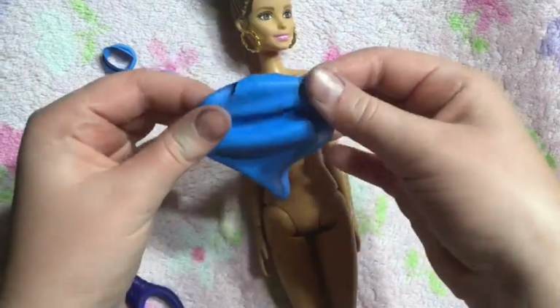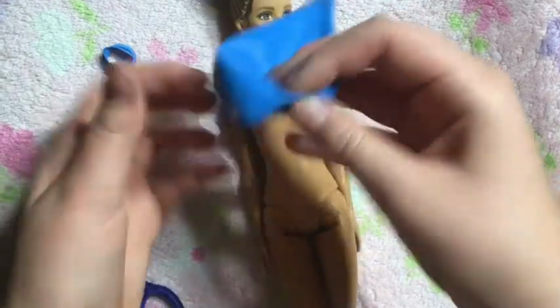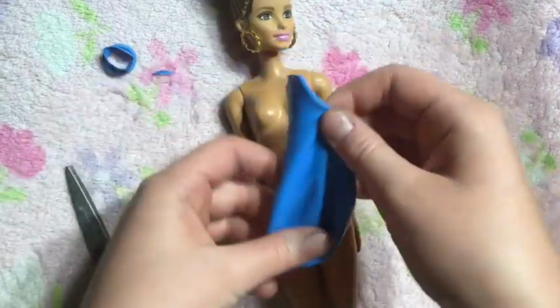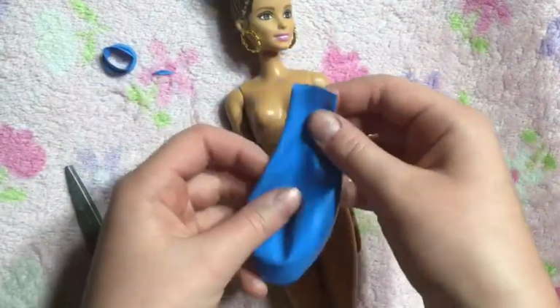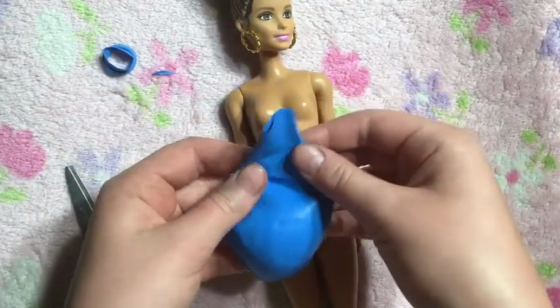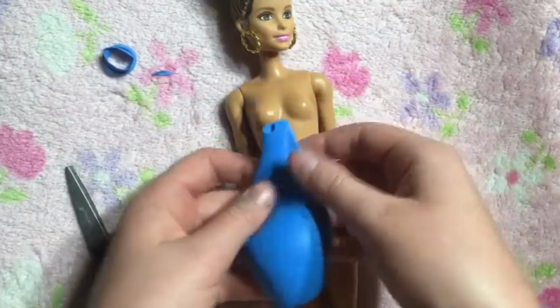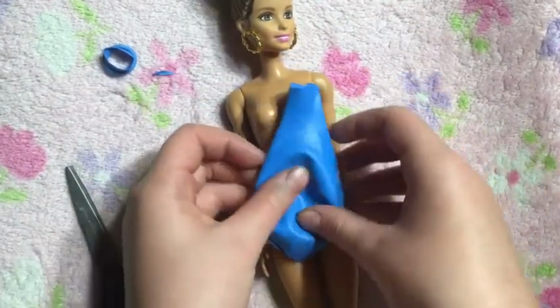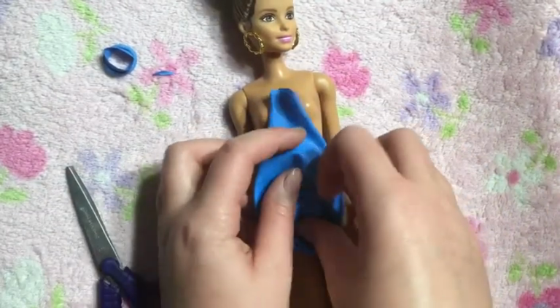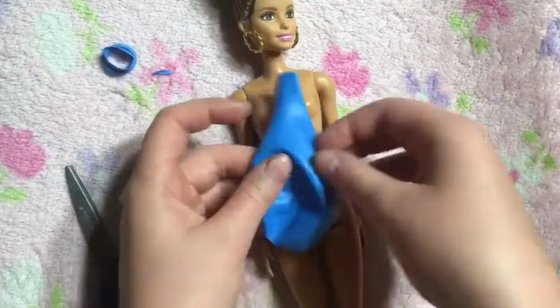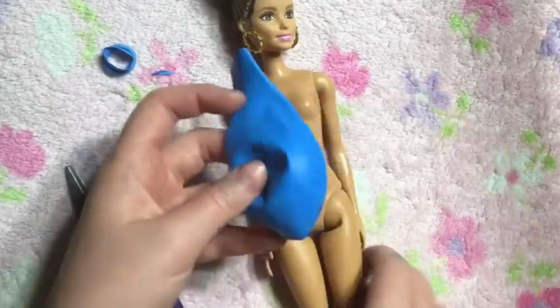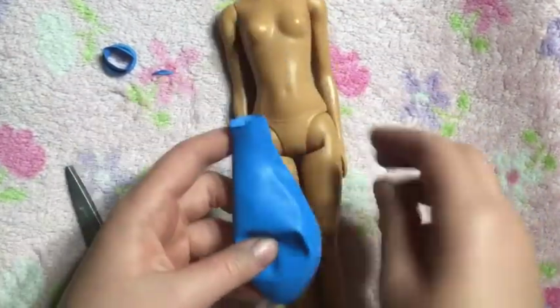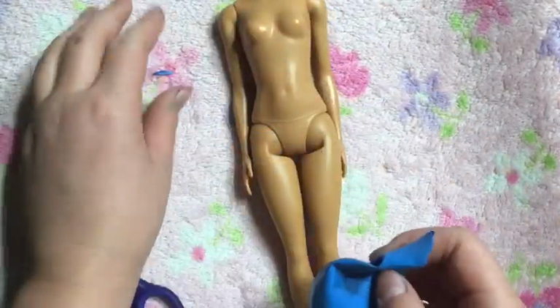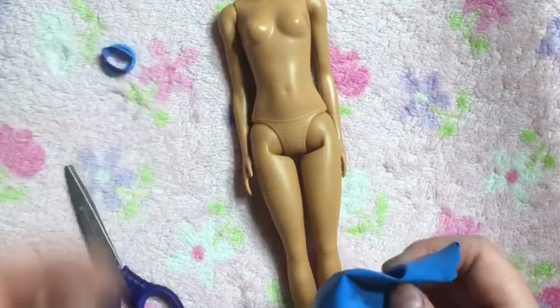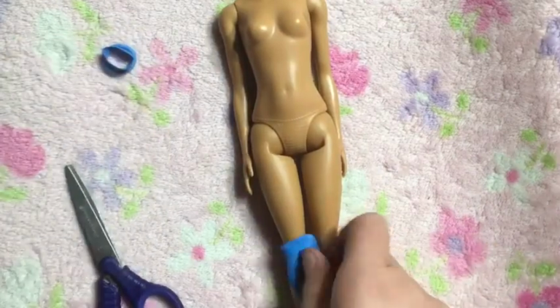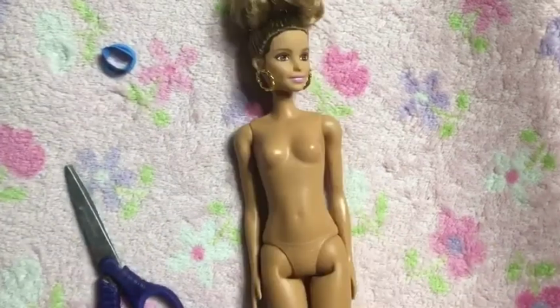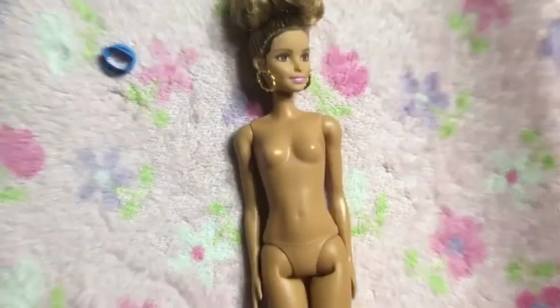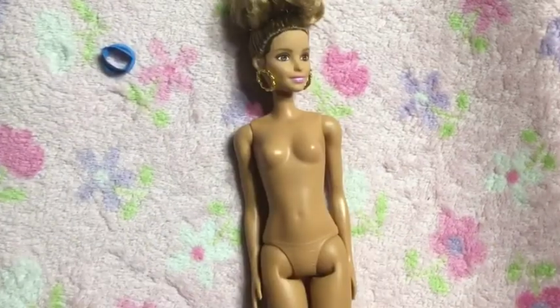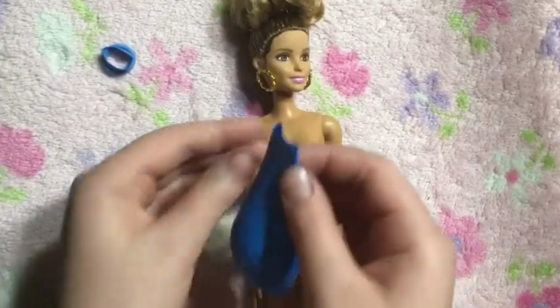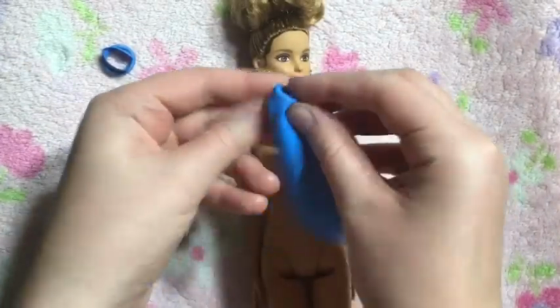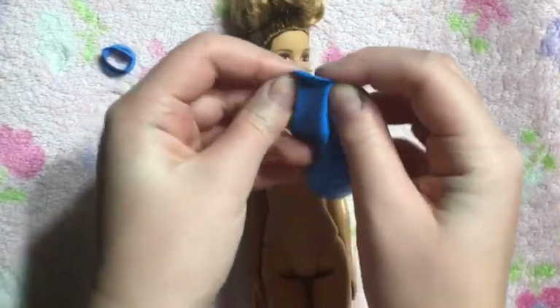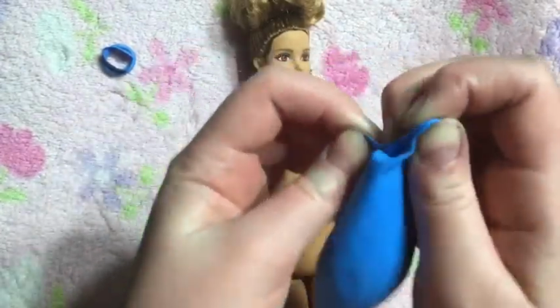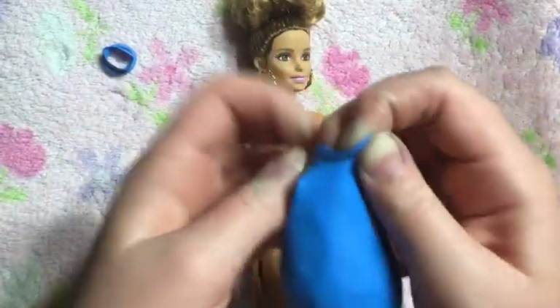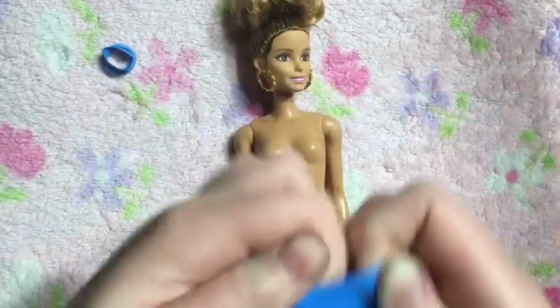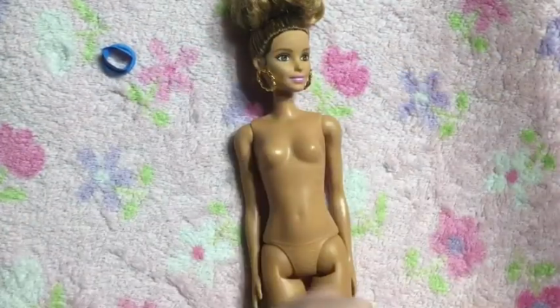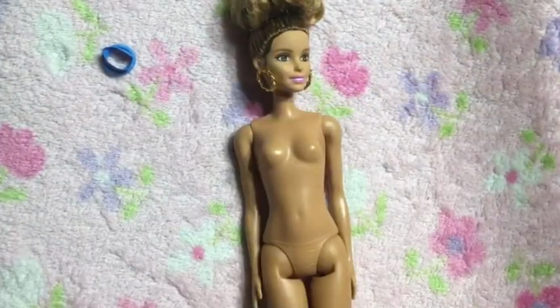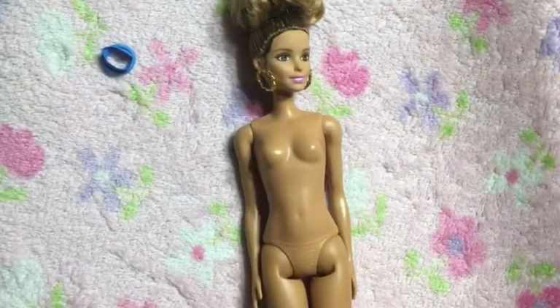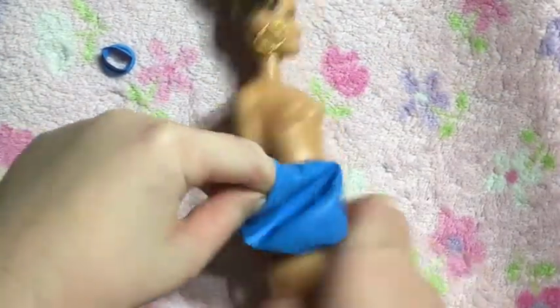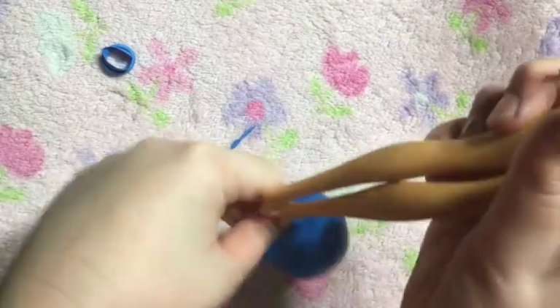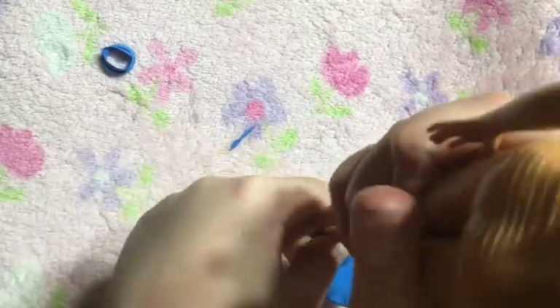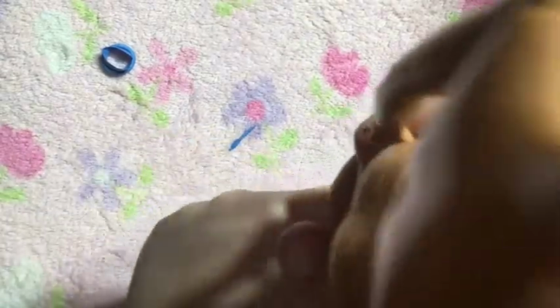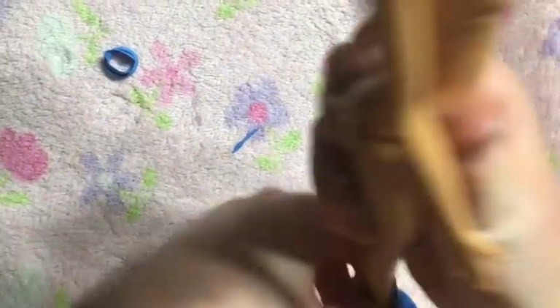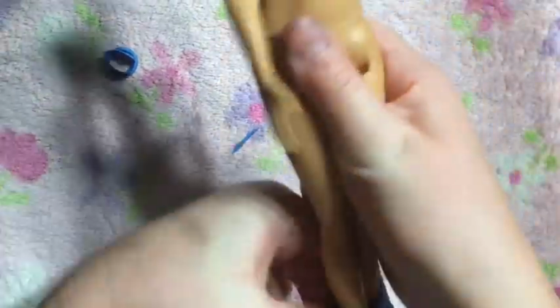Now that you have two little holes at the bottom, you are going to put it on your Barbie doll, which is a lot of work but it turns out looking pretty good.